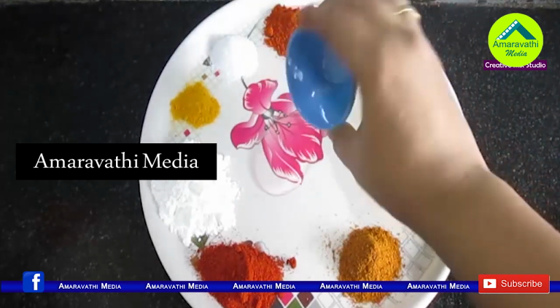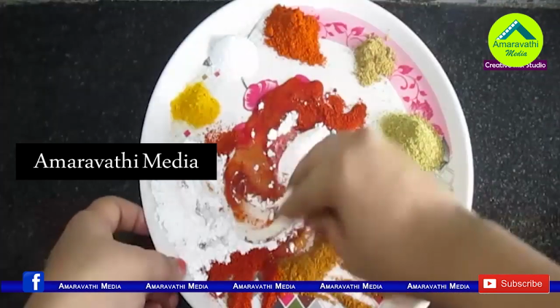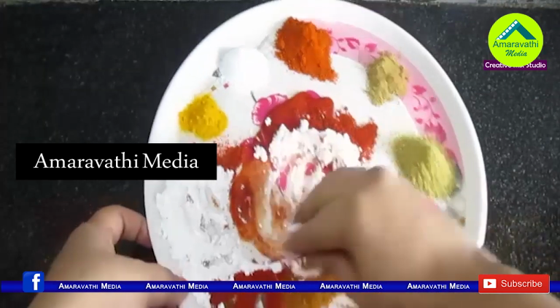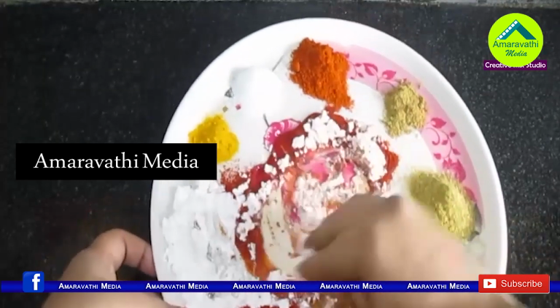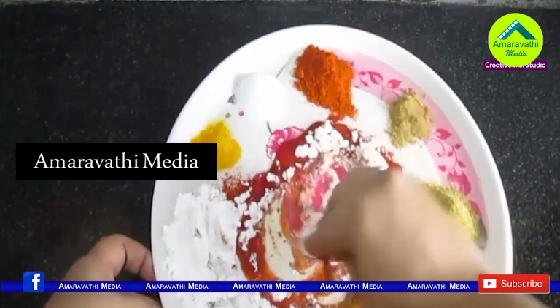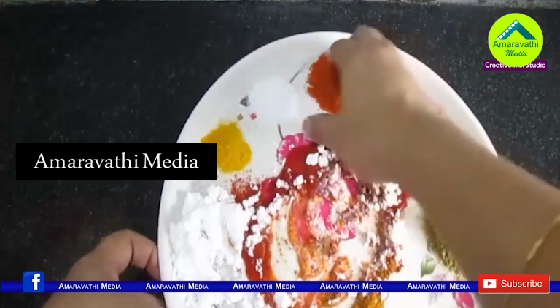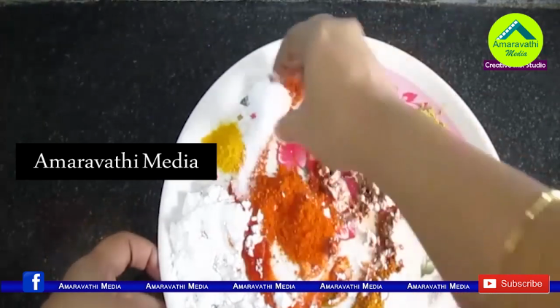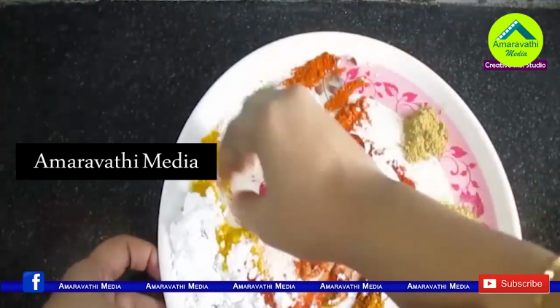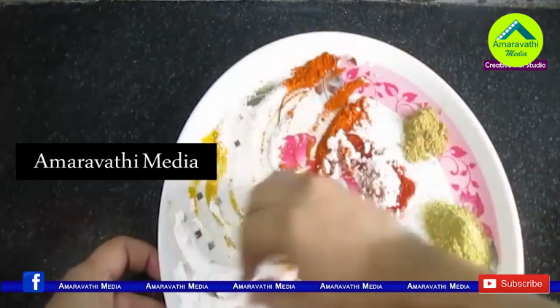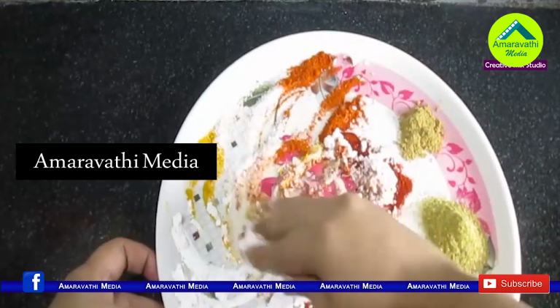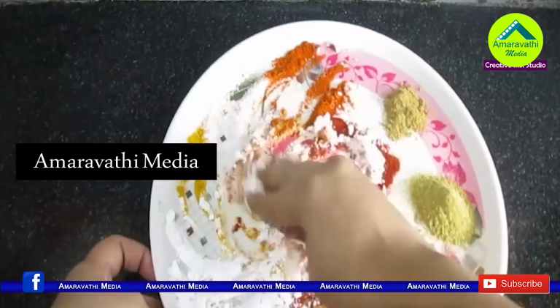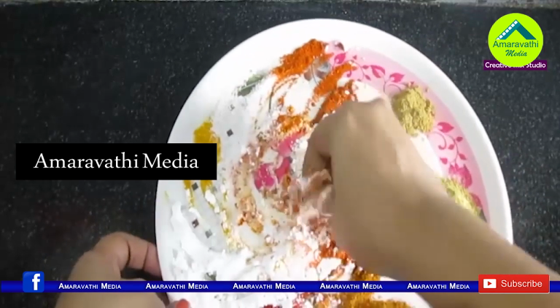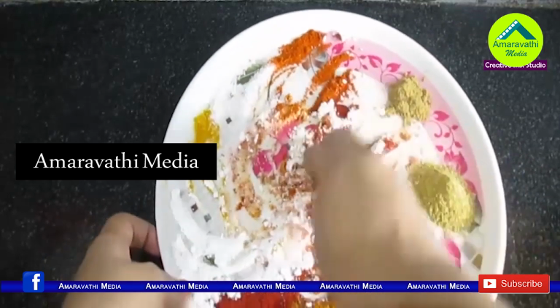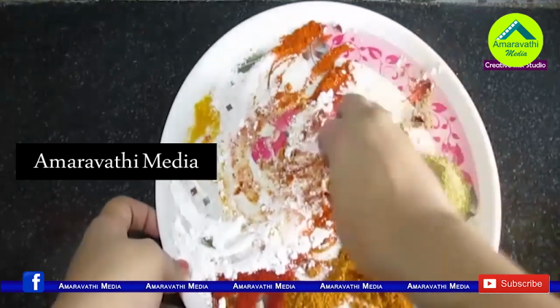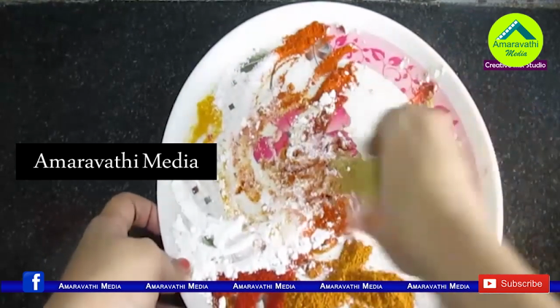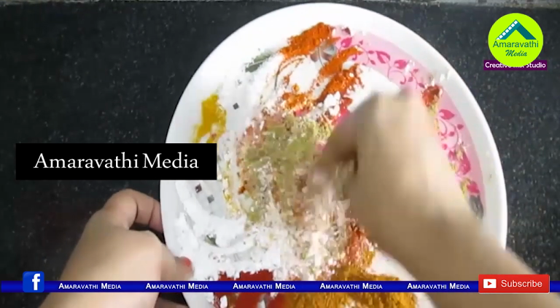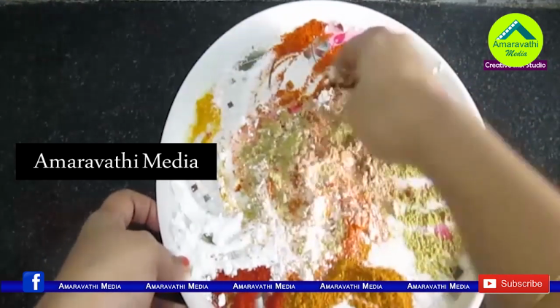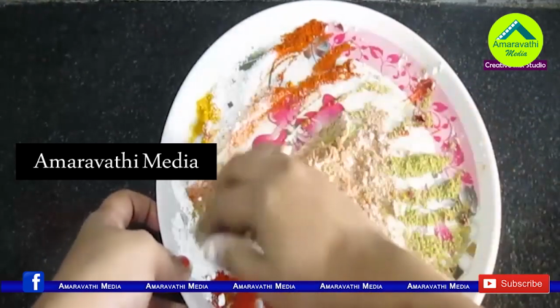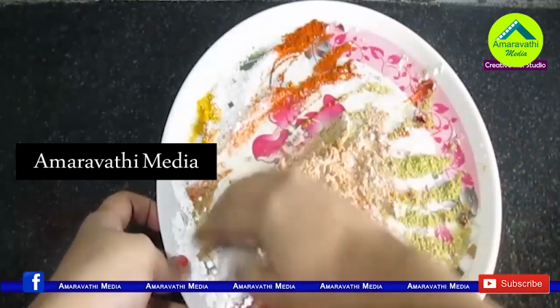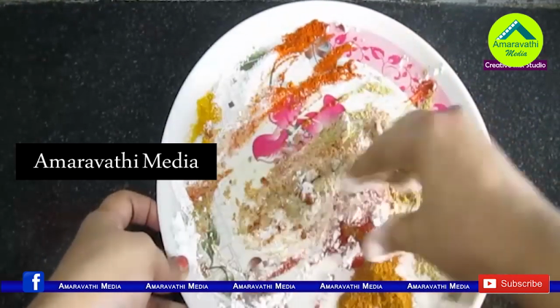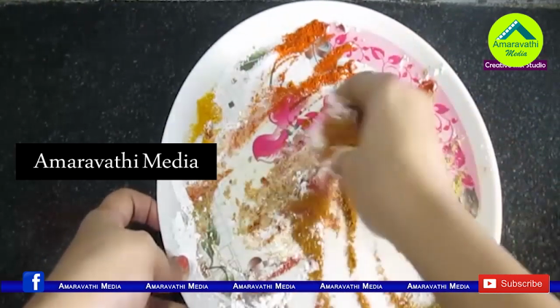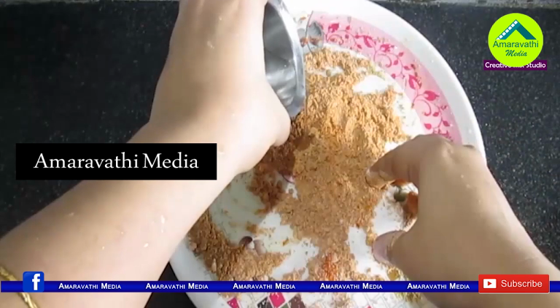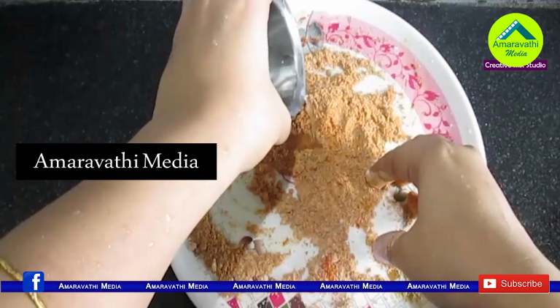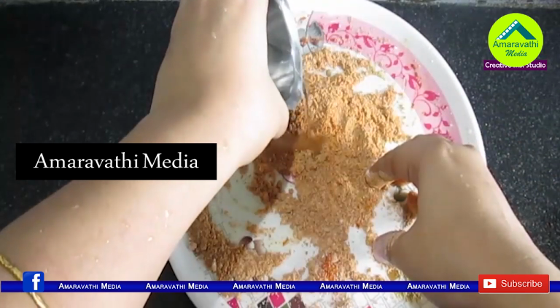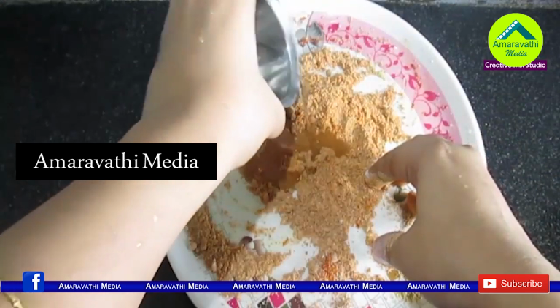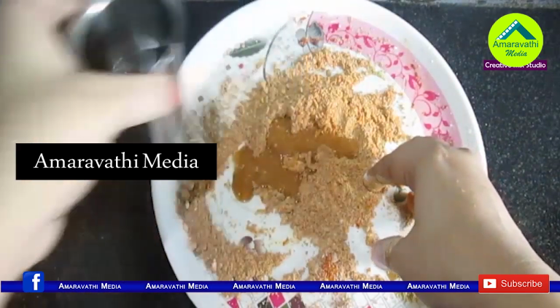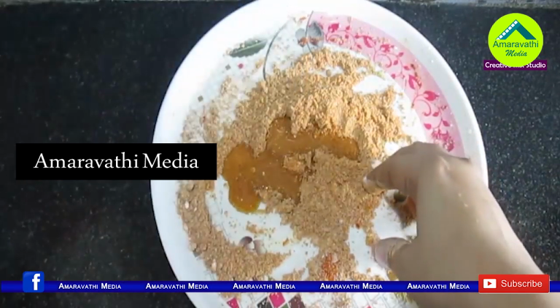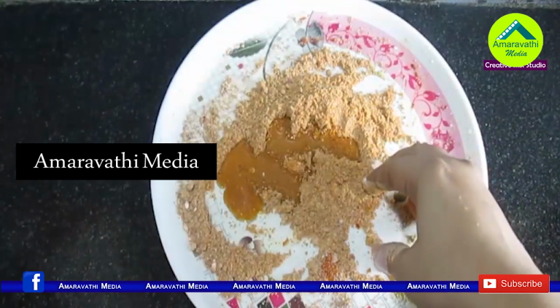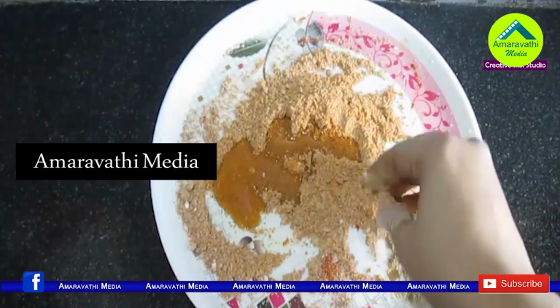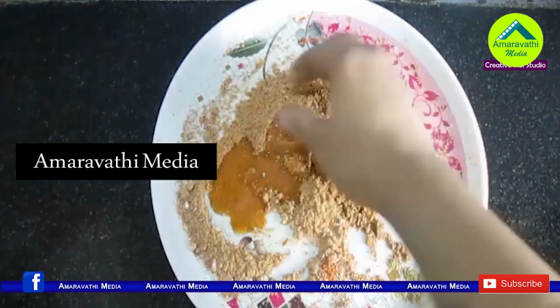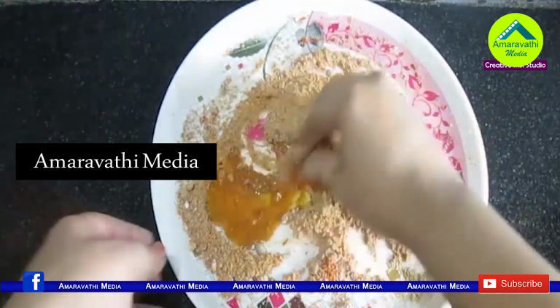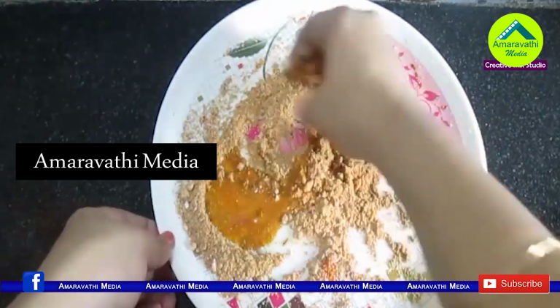First, make cuts in the chicken. When you have the cuts made, use a thin paste and apply it into the cuts. Then mix and coat the chicken with the paste.